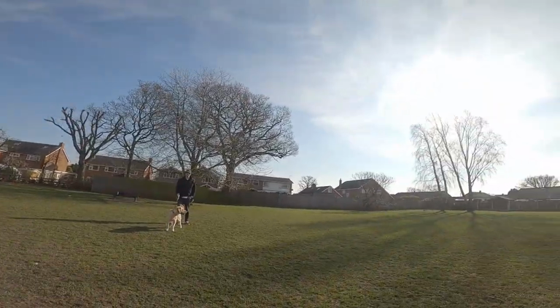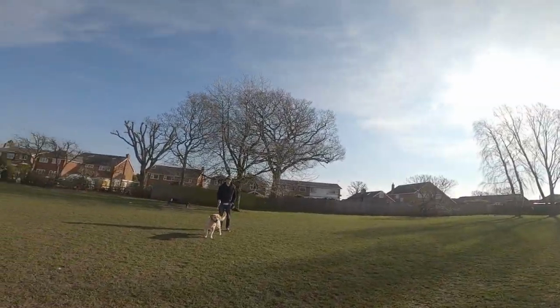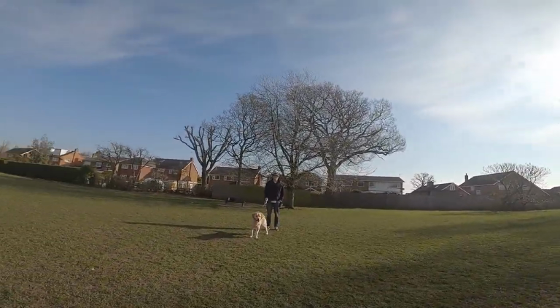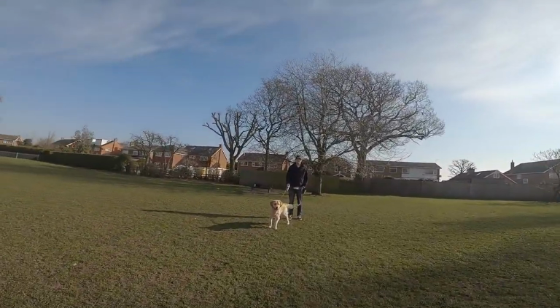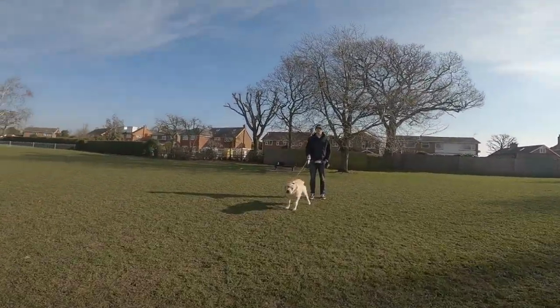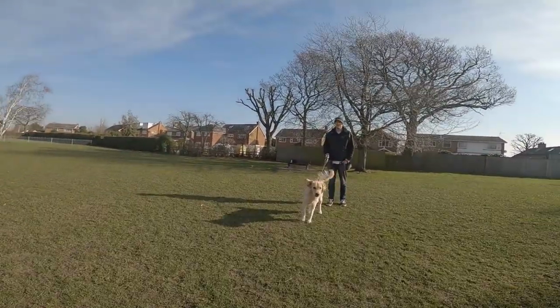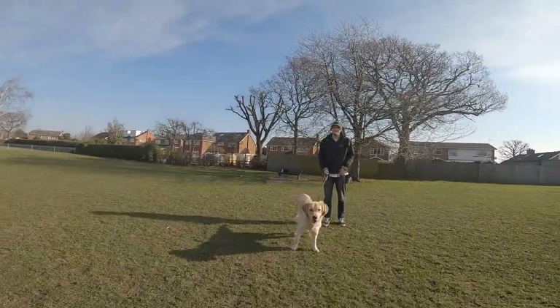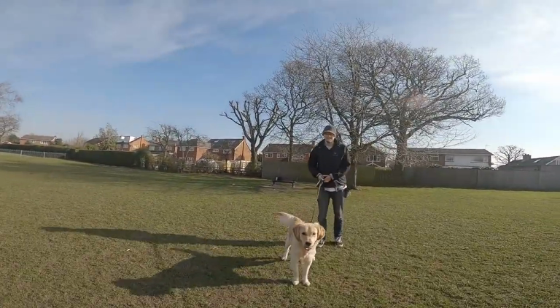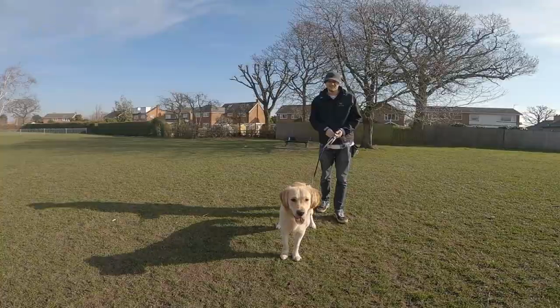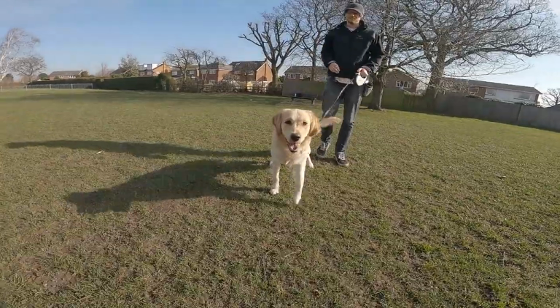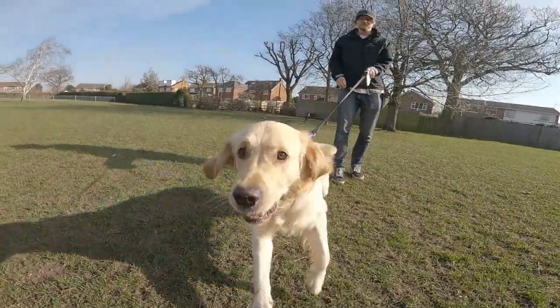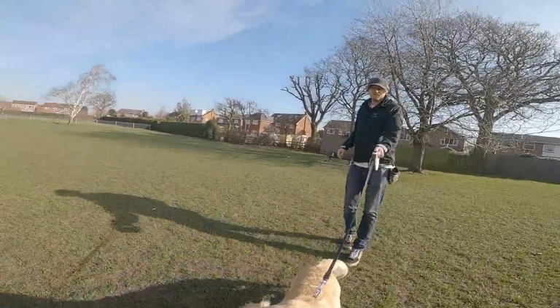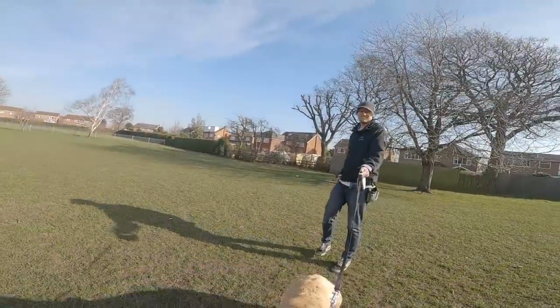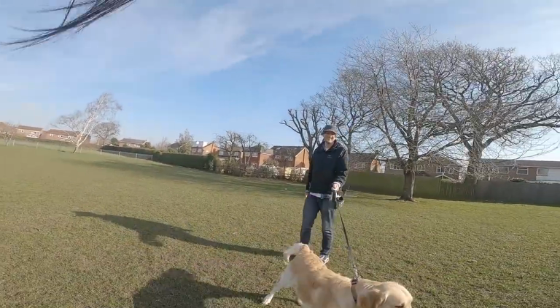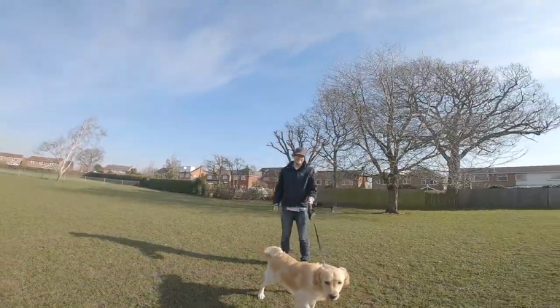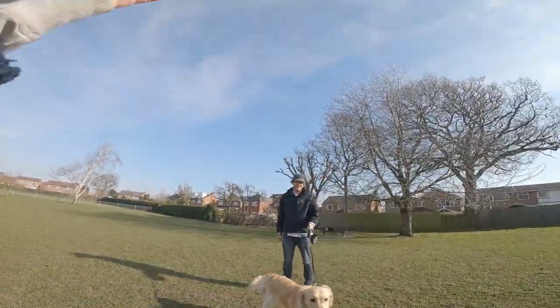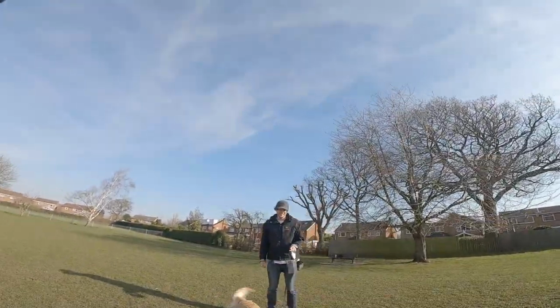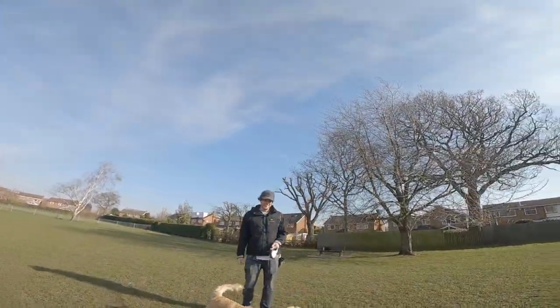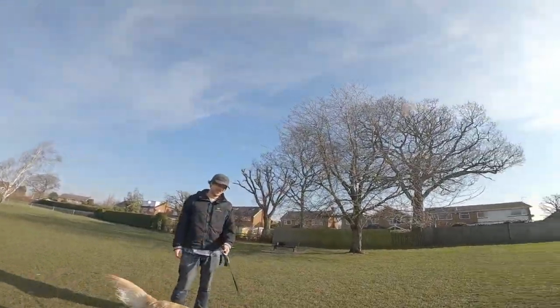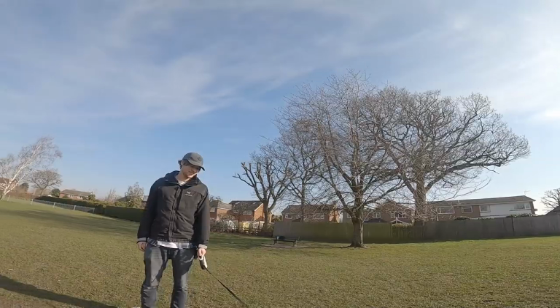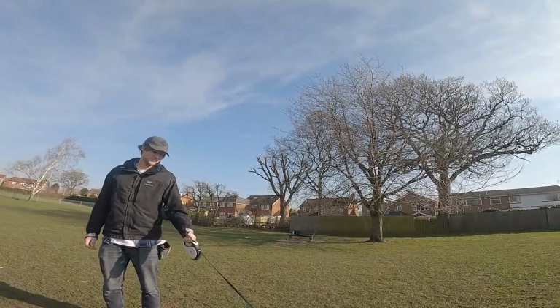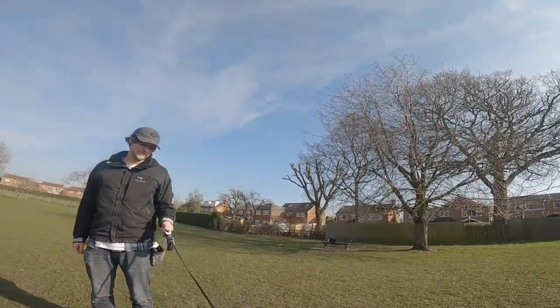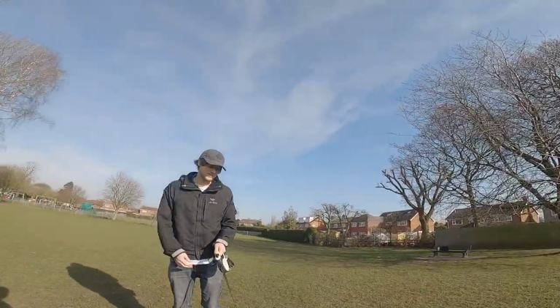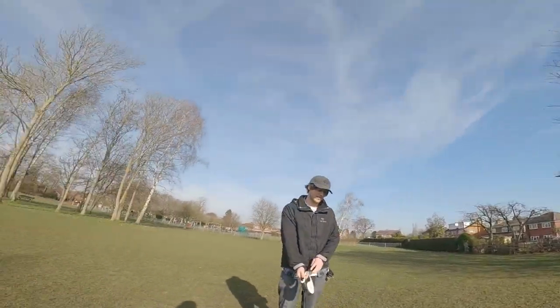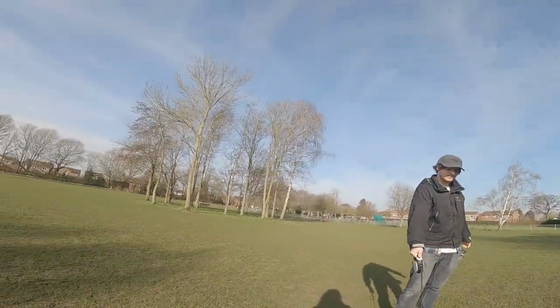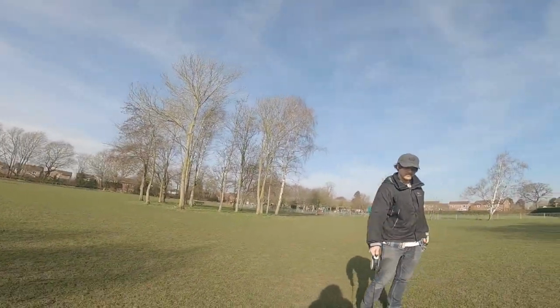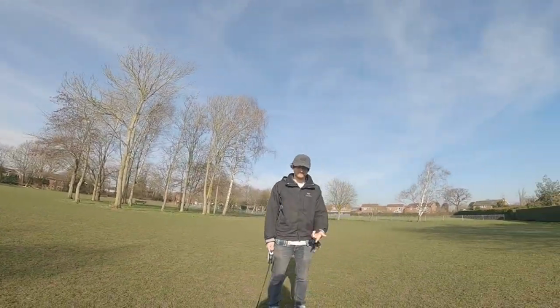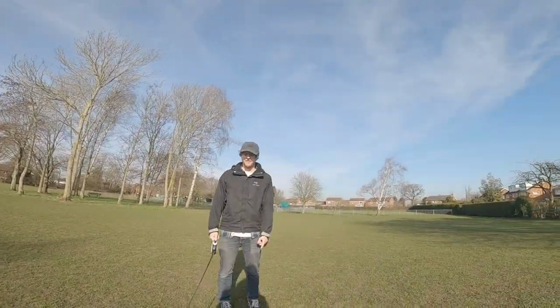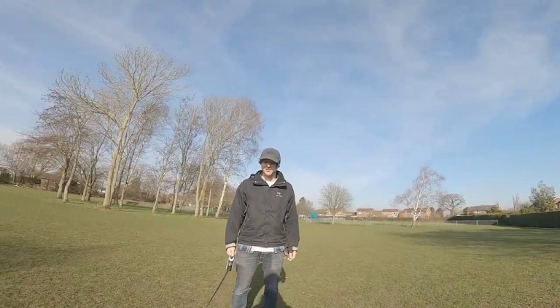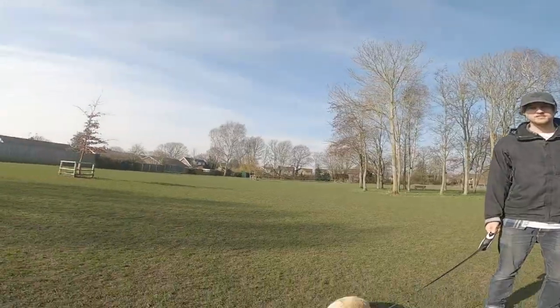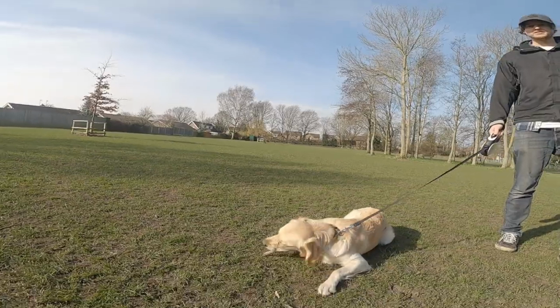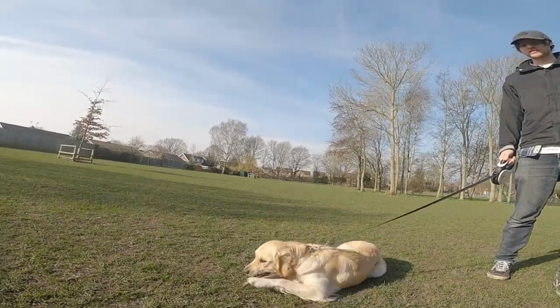Are you ready, Ollie? Don't mess with my GoPro. You know he would eat absolutely anything and everything, including the GoPro — and now he's eating a stick.